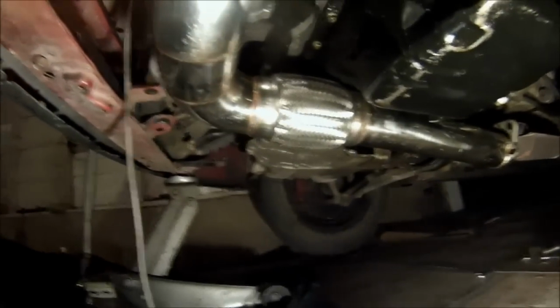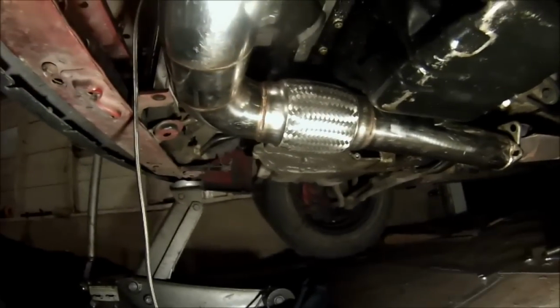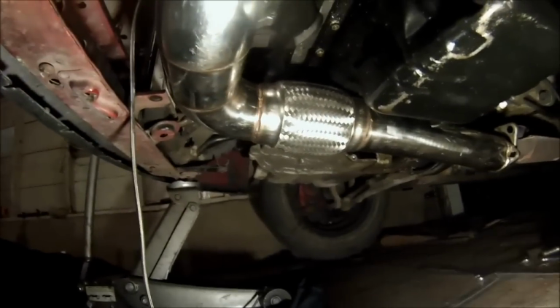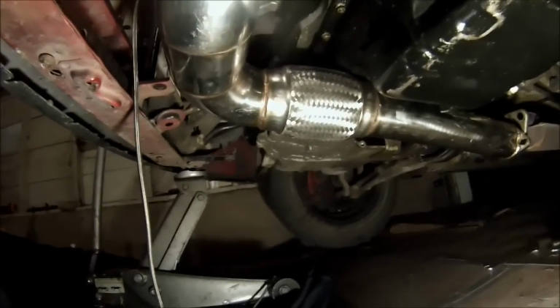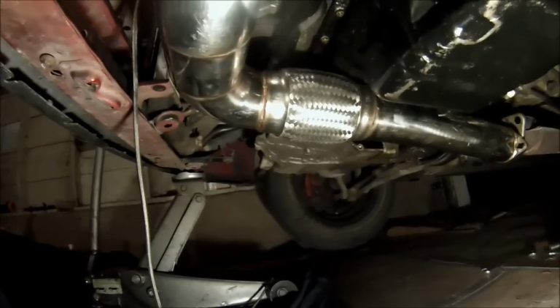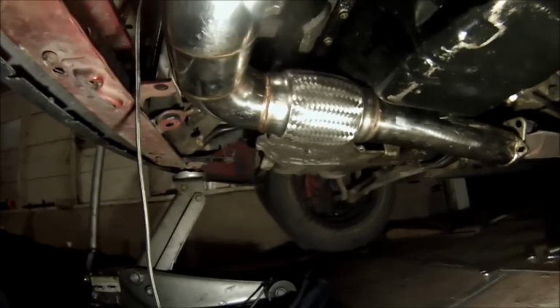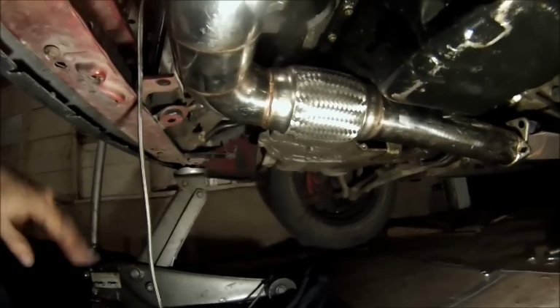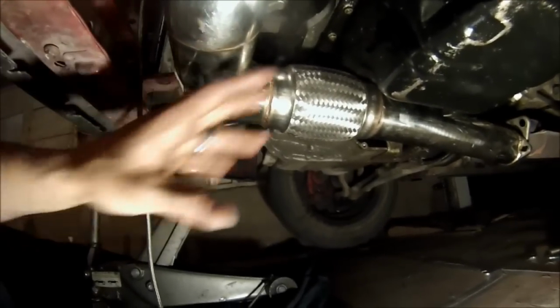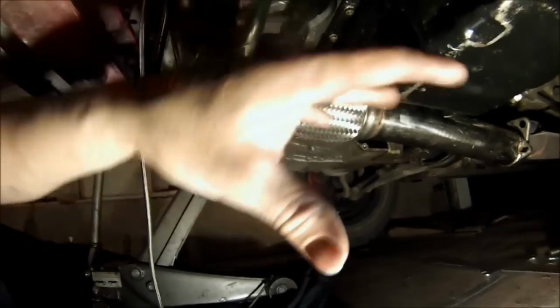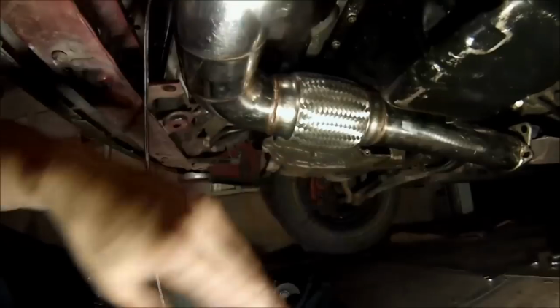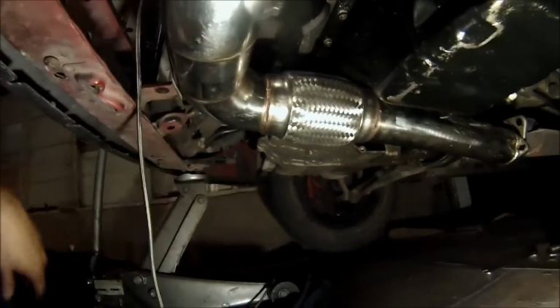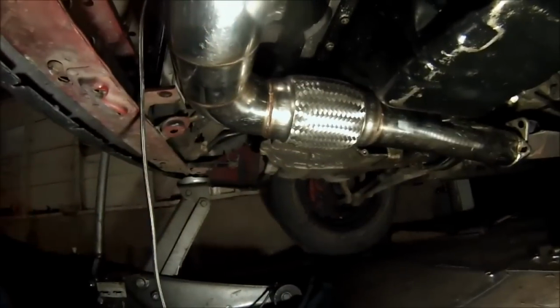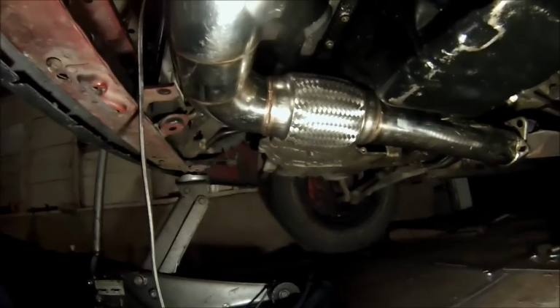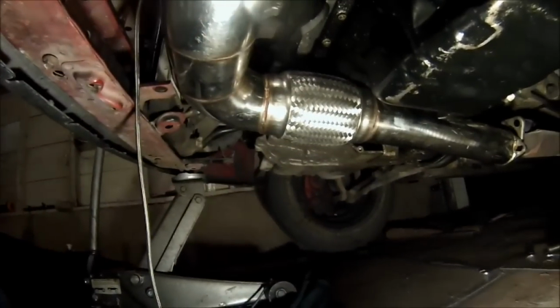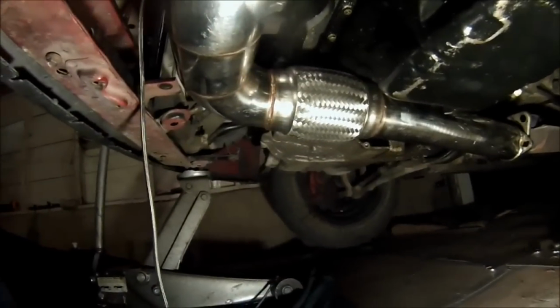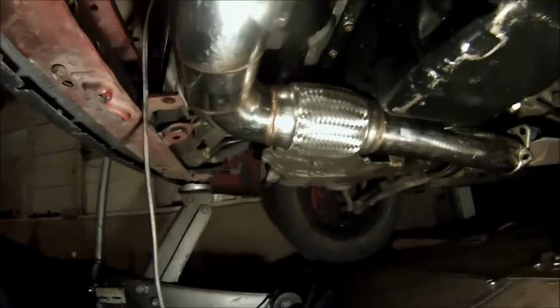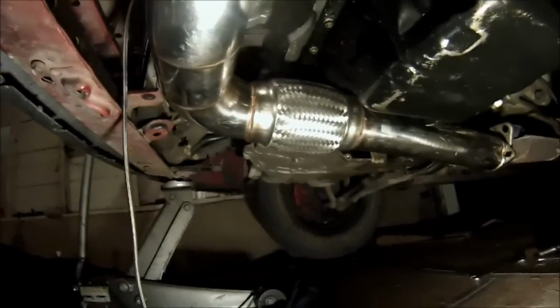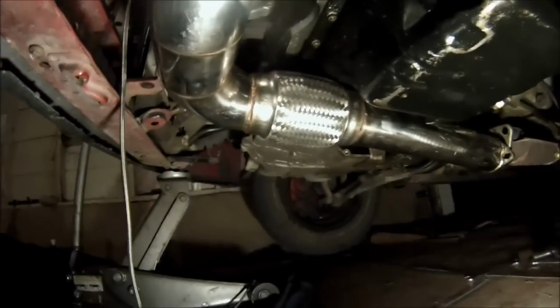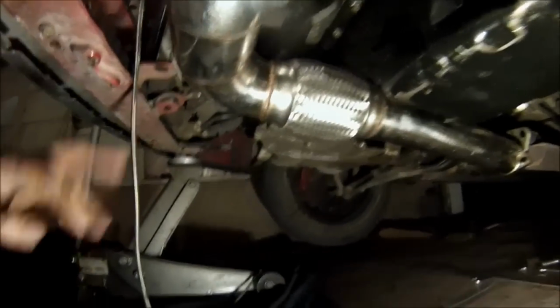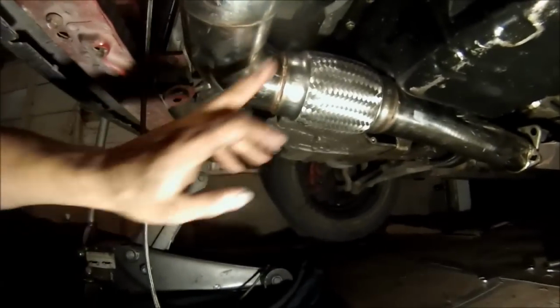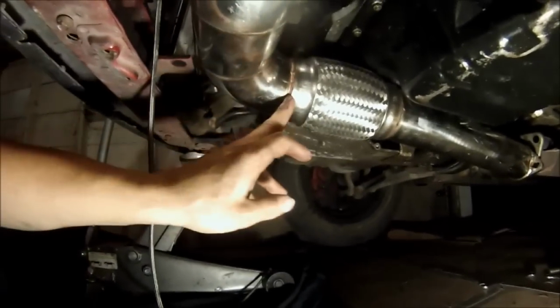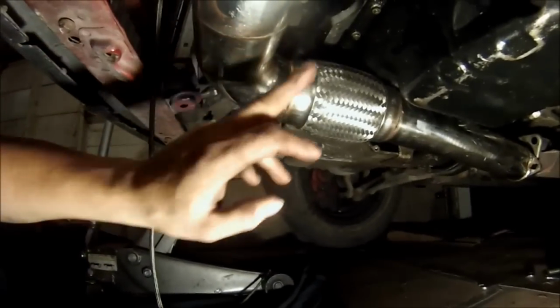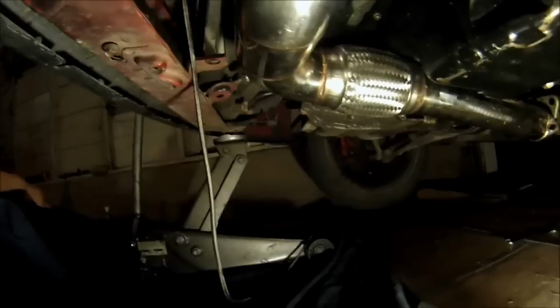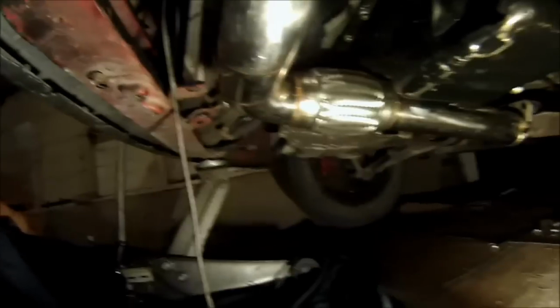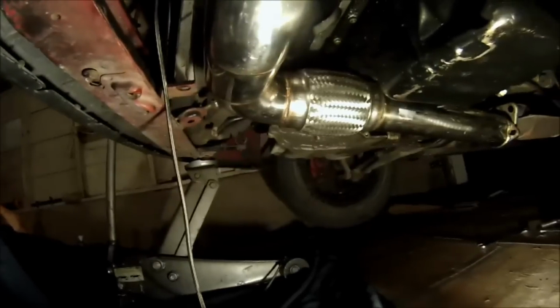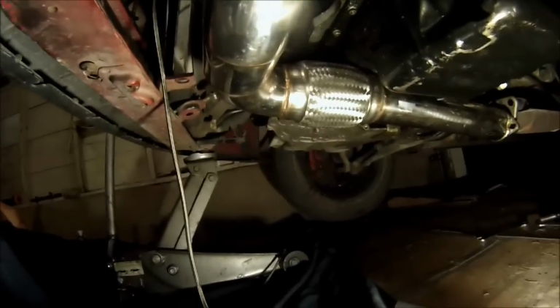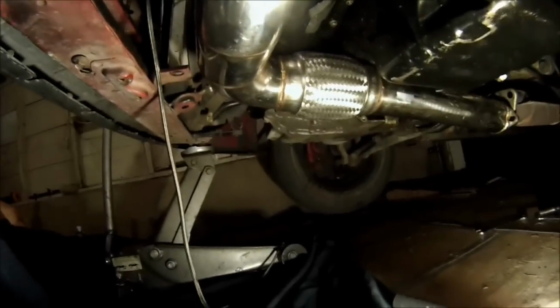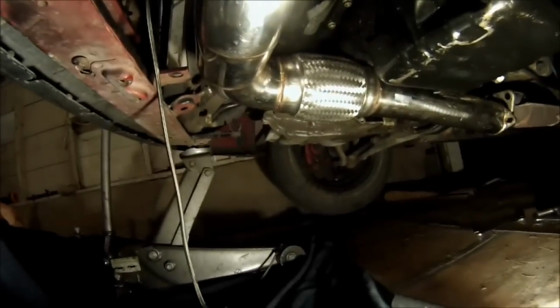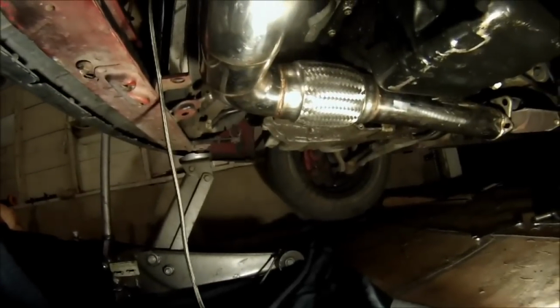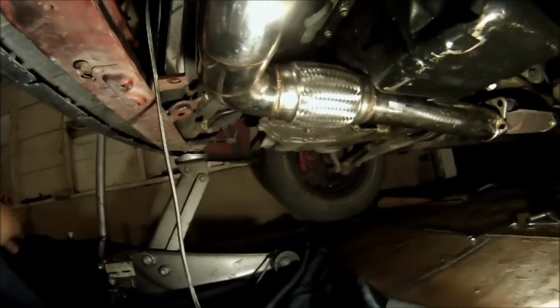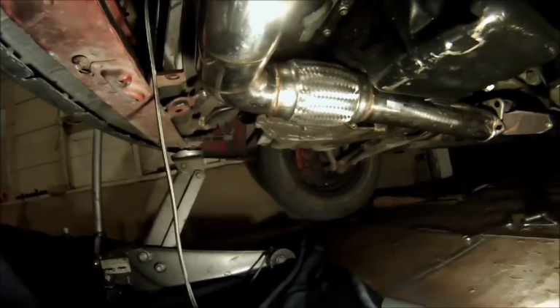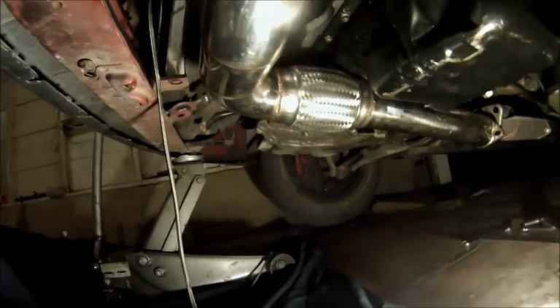The downpipe is touching the oil pan, which is very bad — you'll be heat soaking and all that heat will go into your motor, you'll overheat and never figure out why. So basically we'll just cut it and I'll show you what to do next.